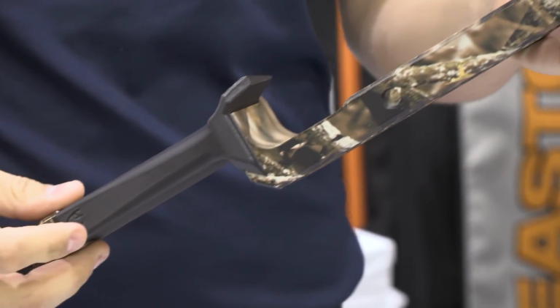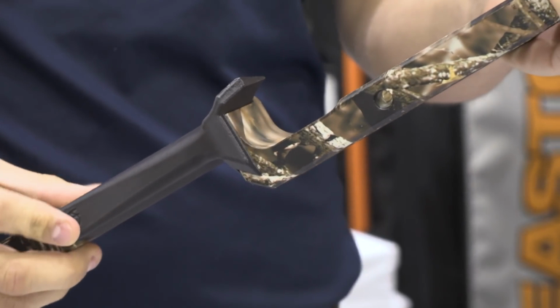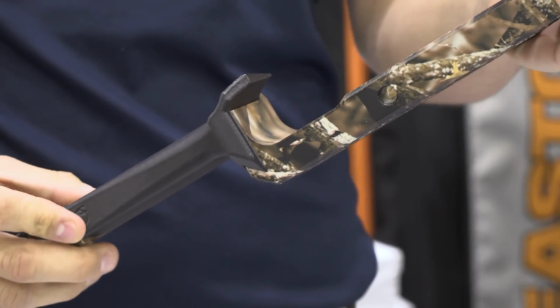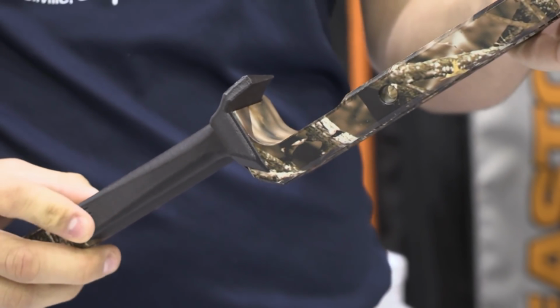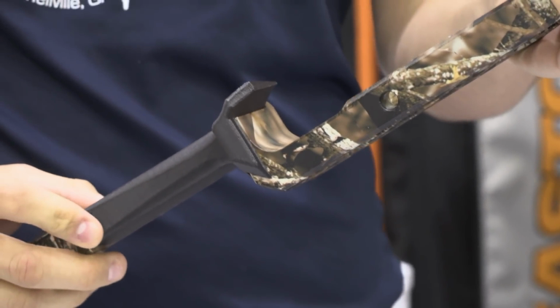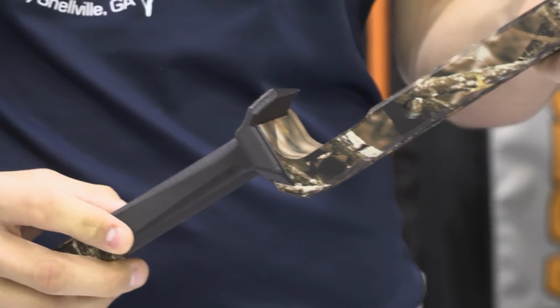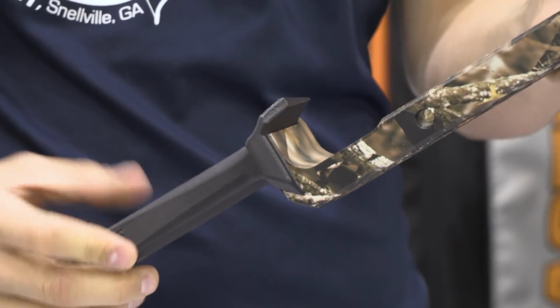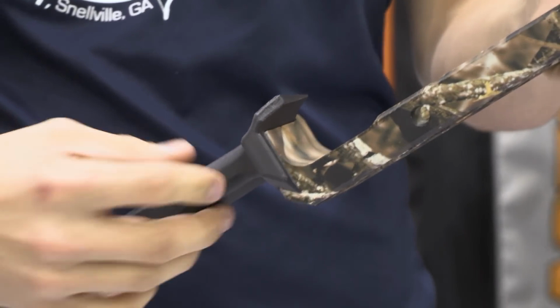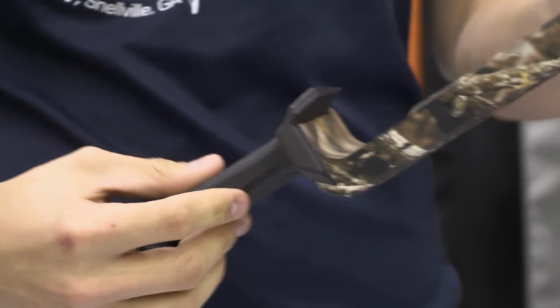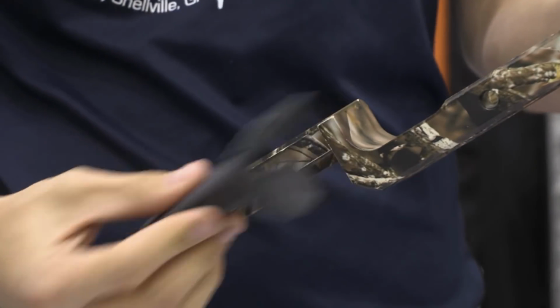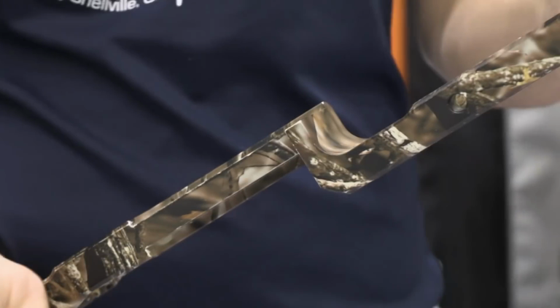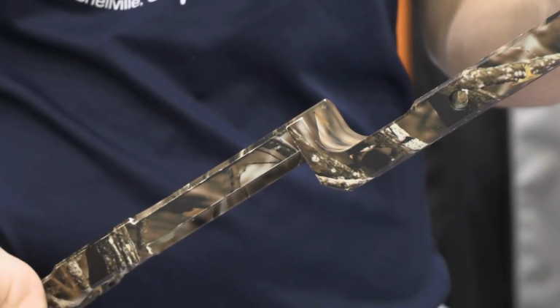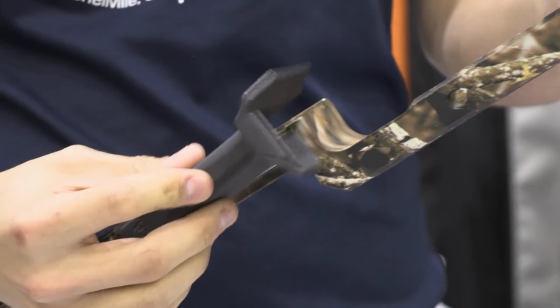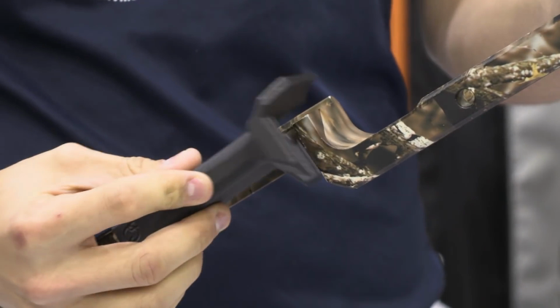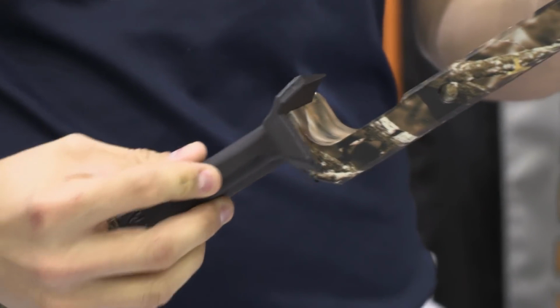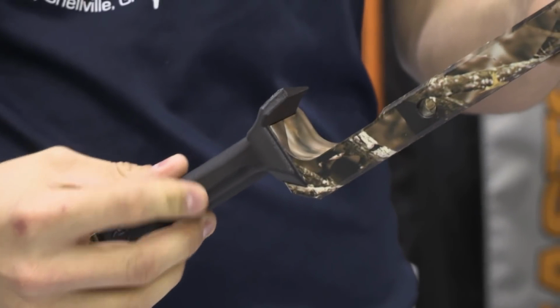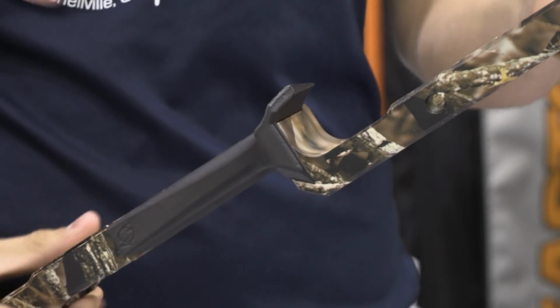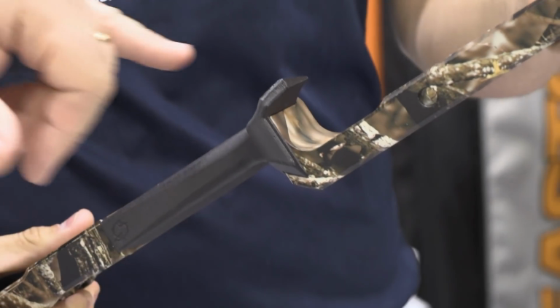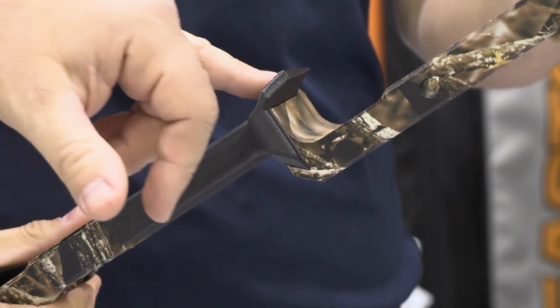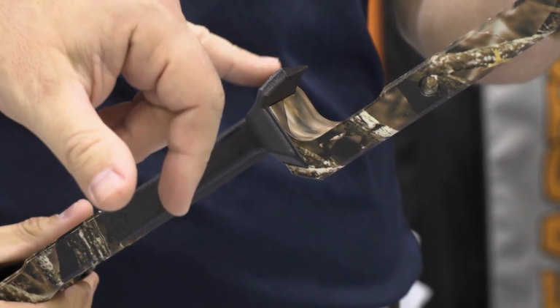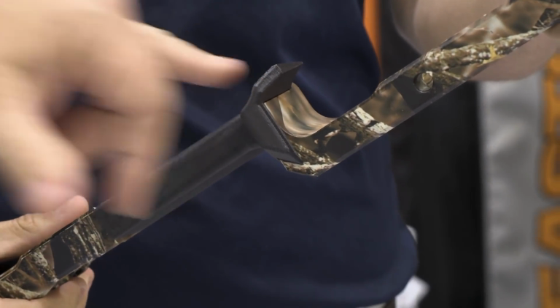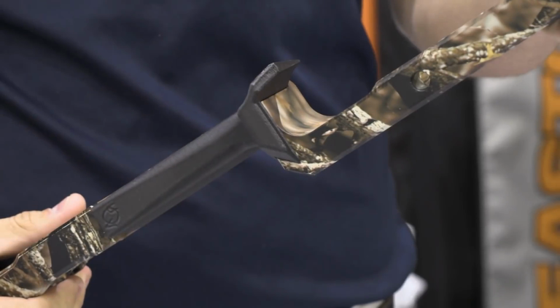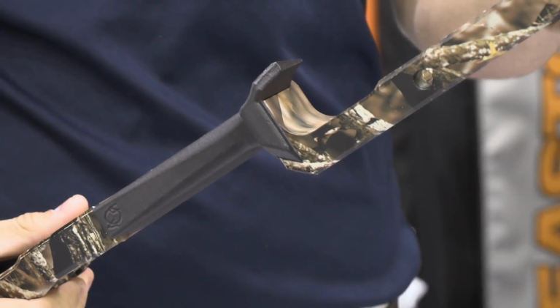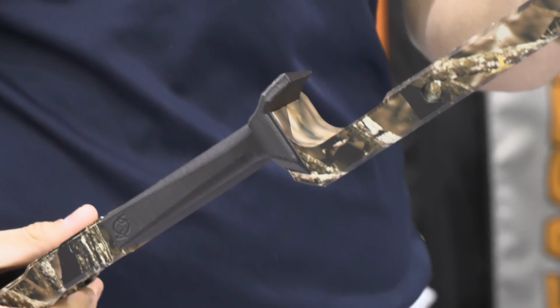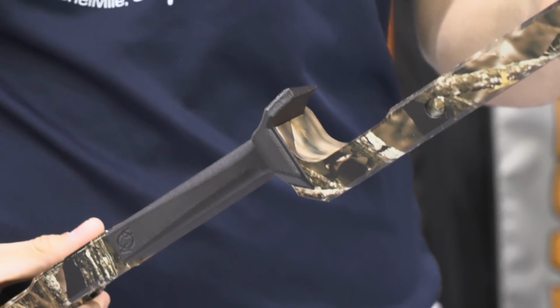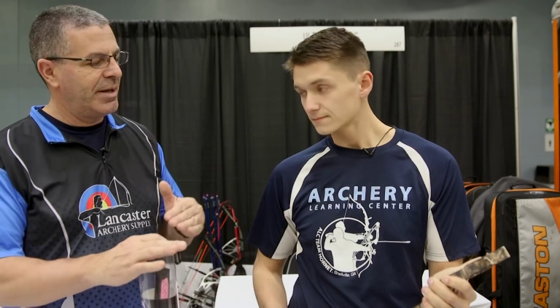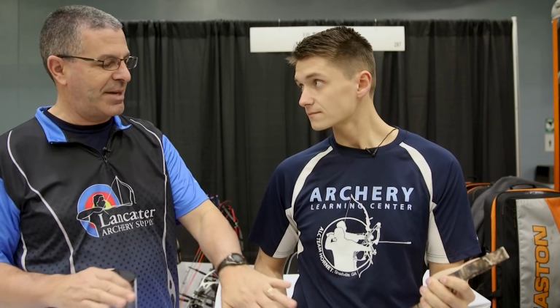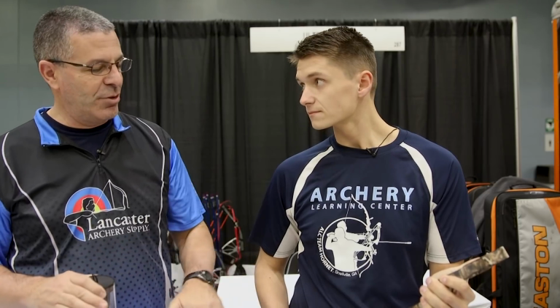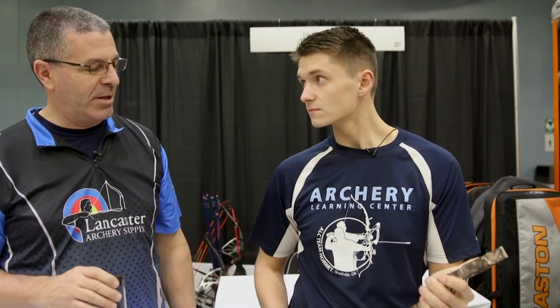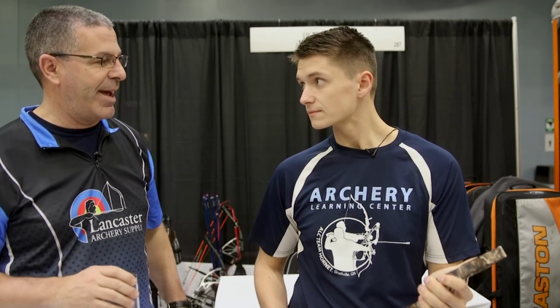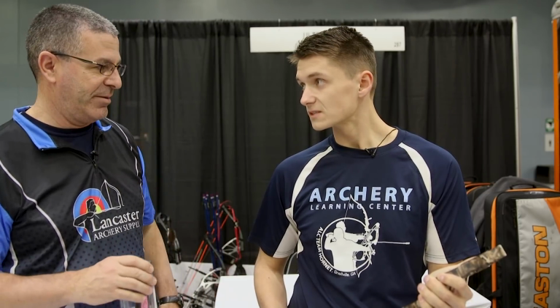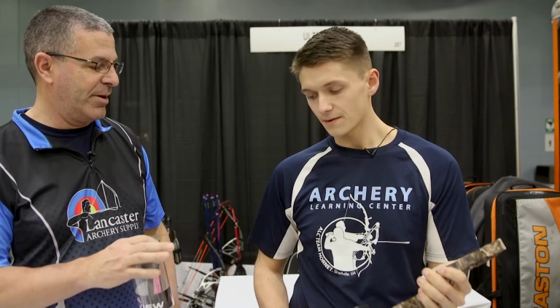Any Matthews owner can pop their grip off, pop this one in place, and now talk about this high wing up here — you were telling me a little bit that has to do with the low angle of the grip.